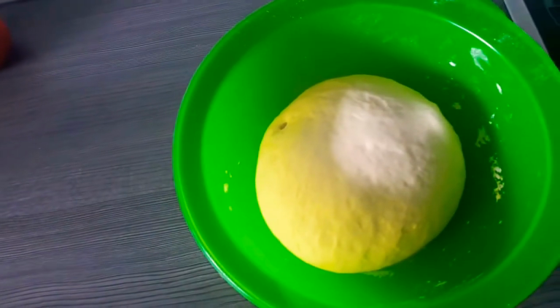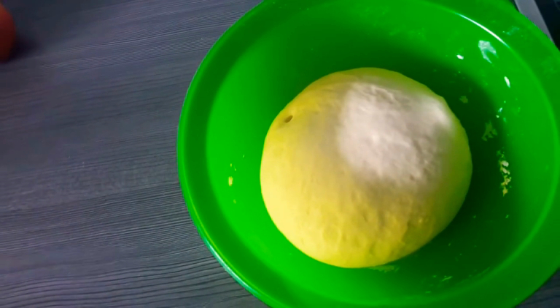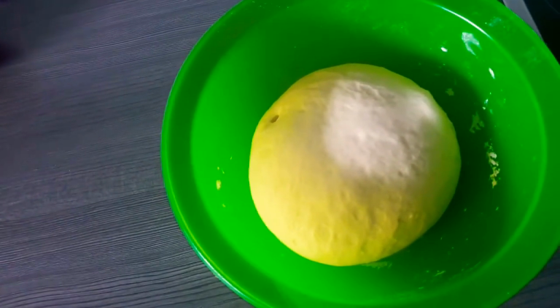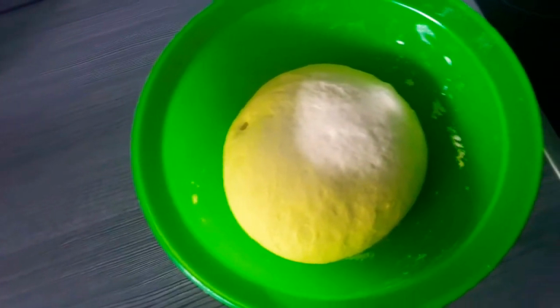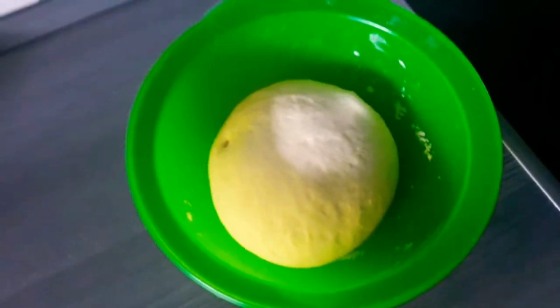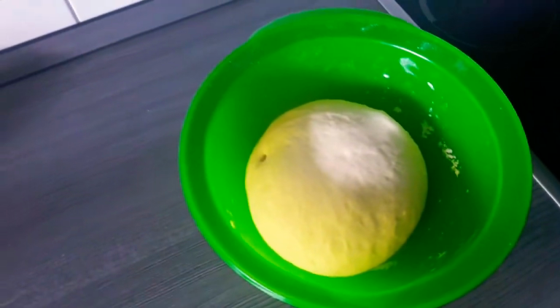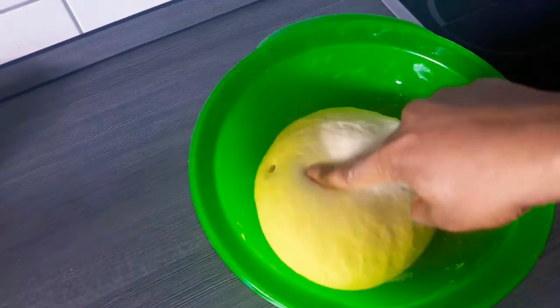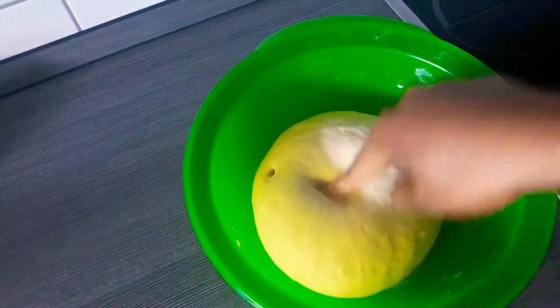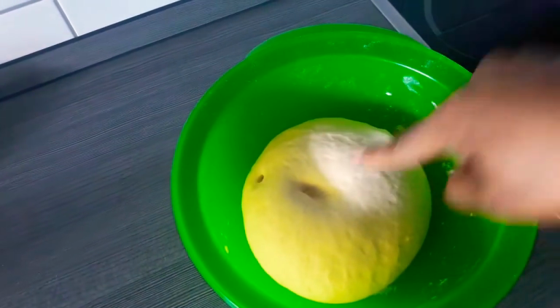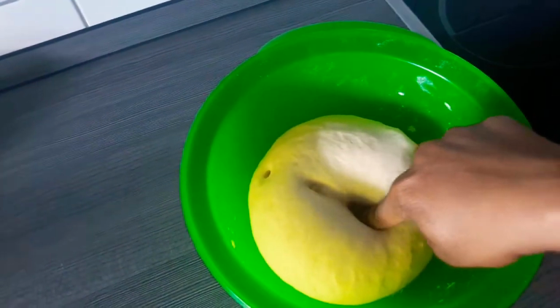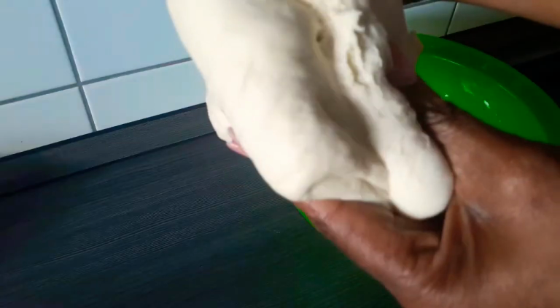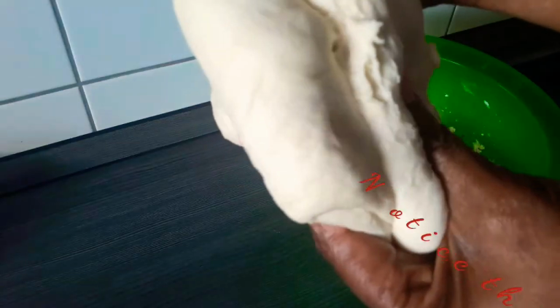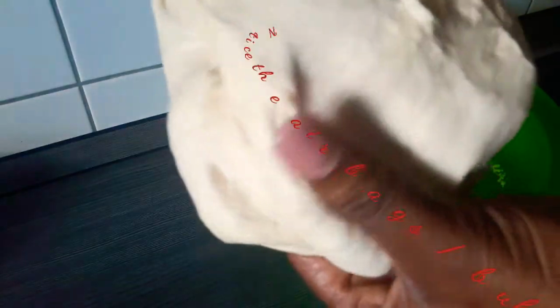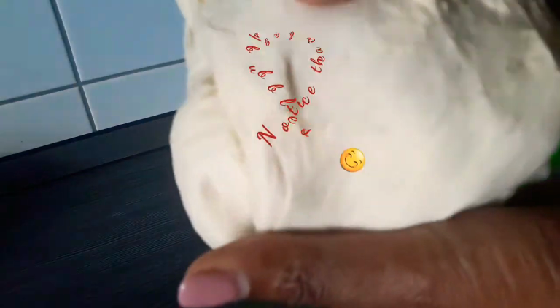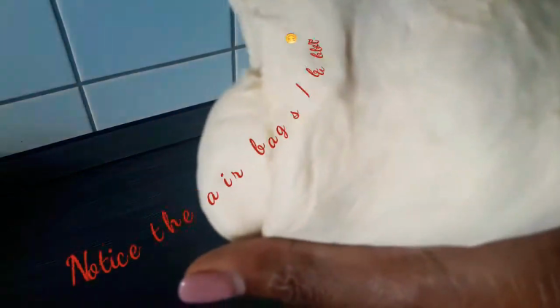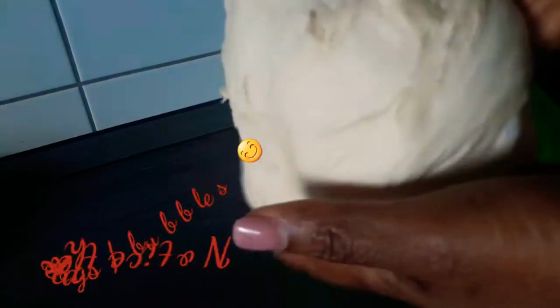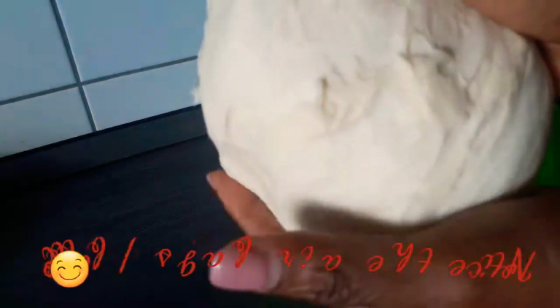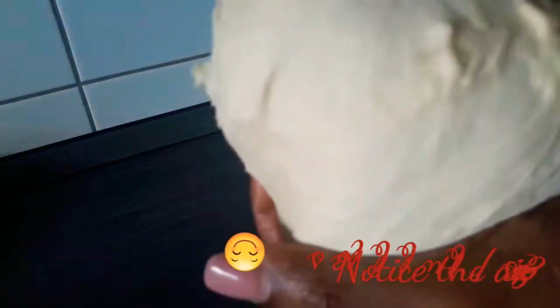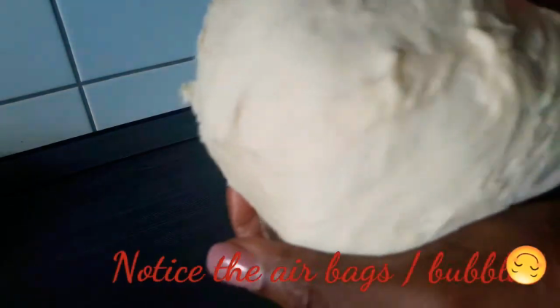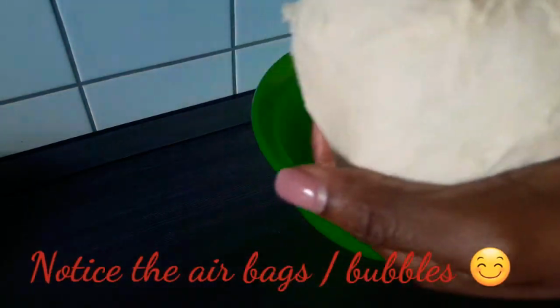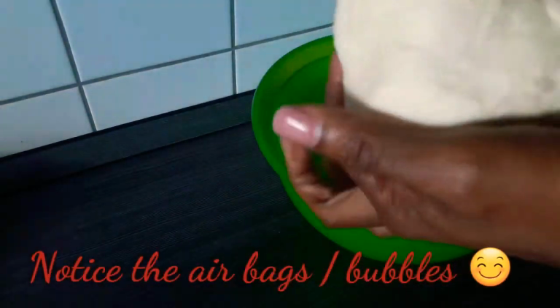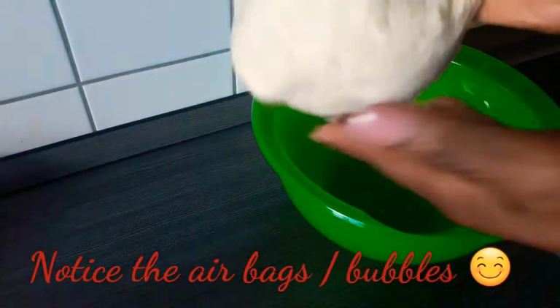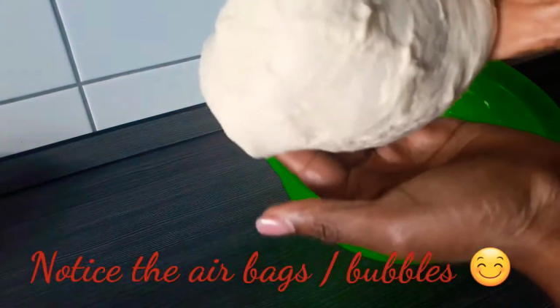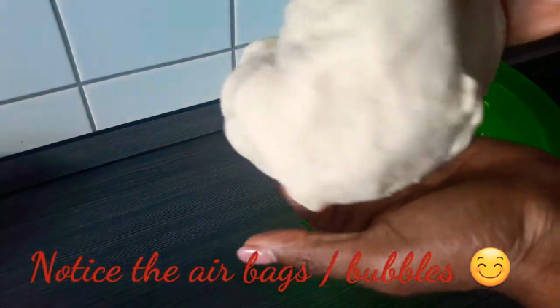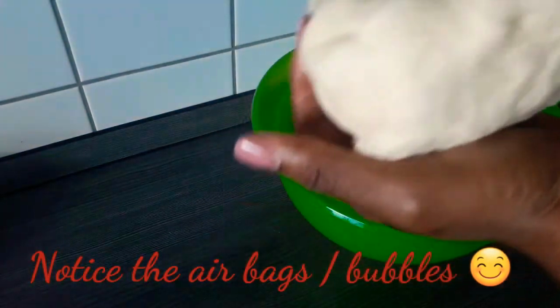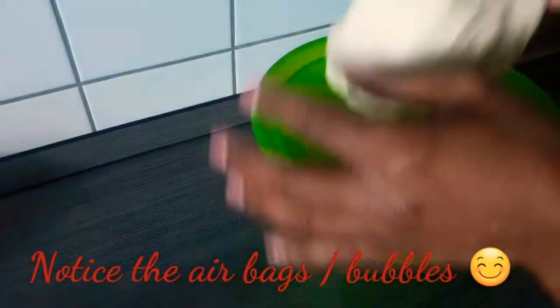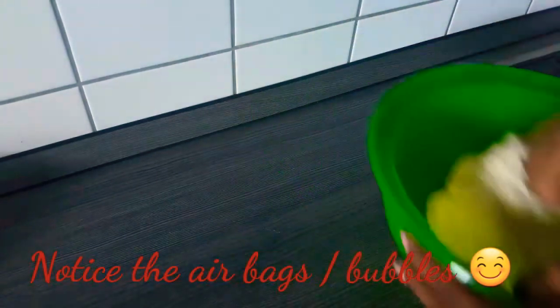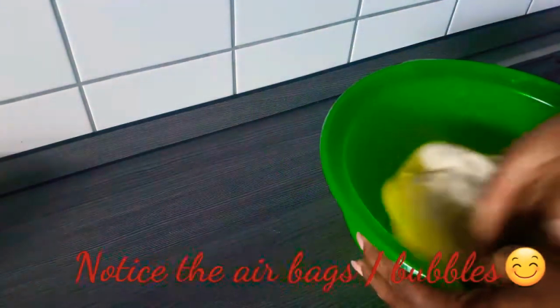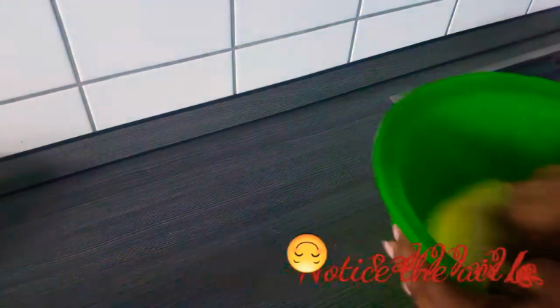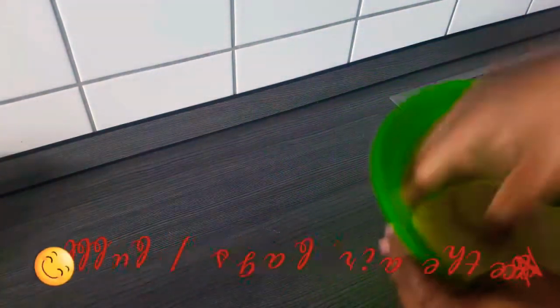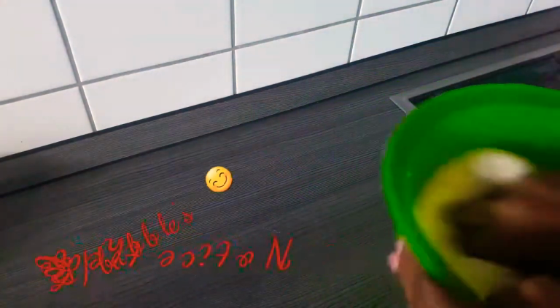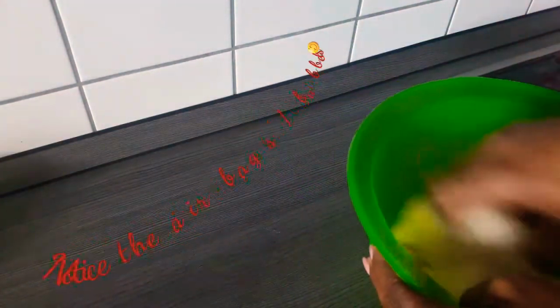It's out again and it's even fluffier. You can see these little spots on it — that tells you that the dough is ready to be rolled.